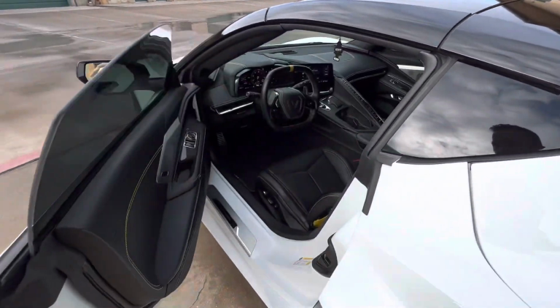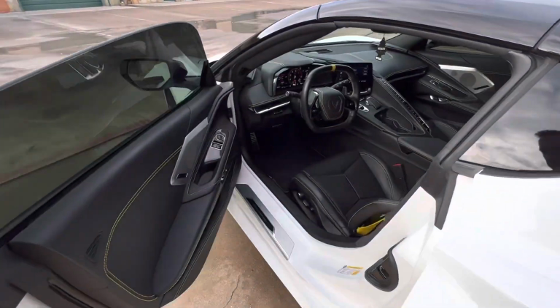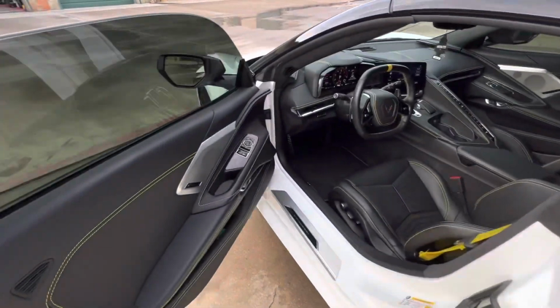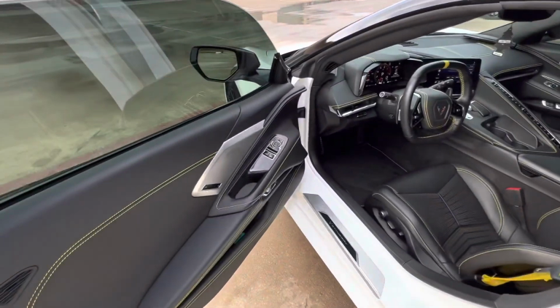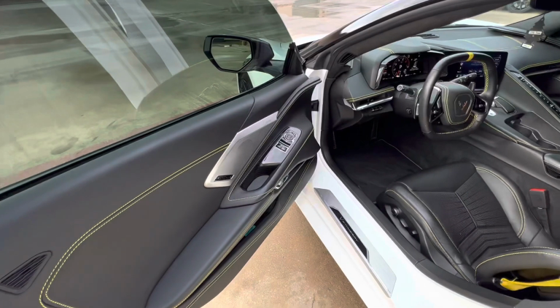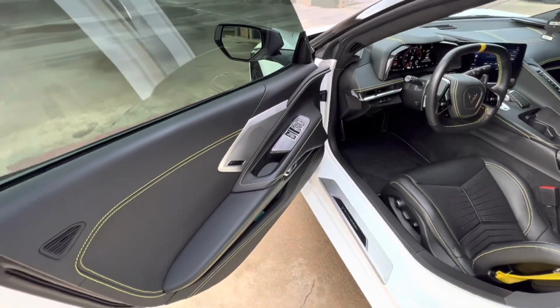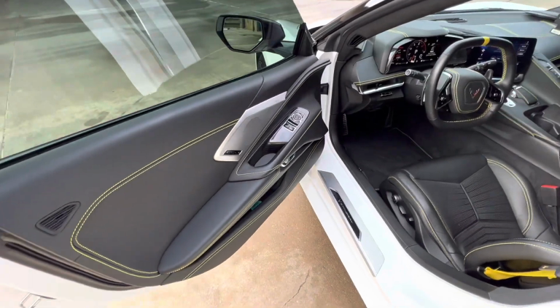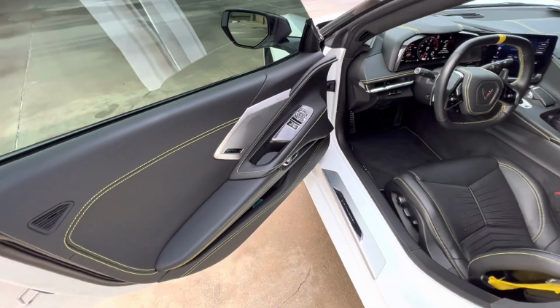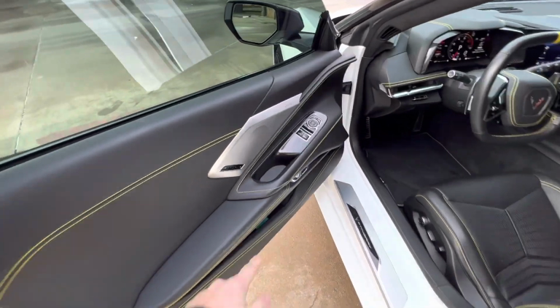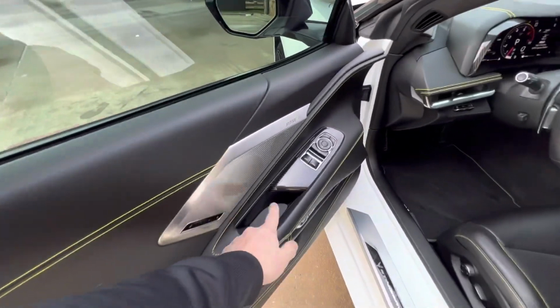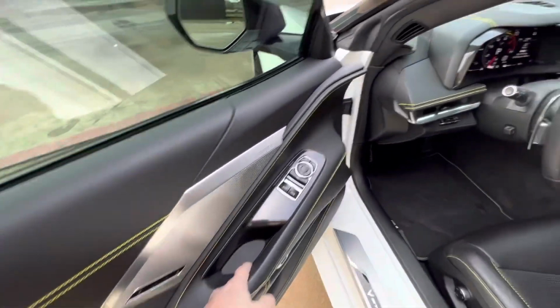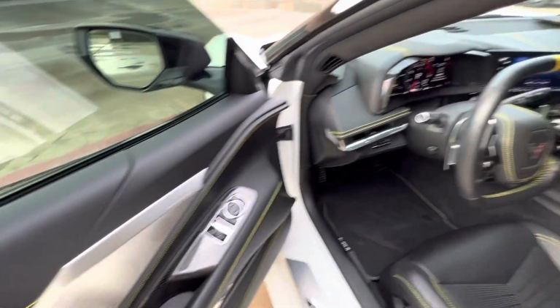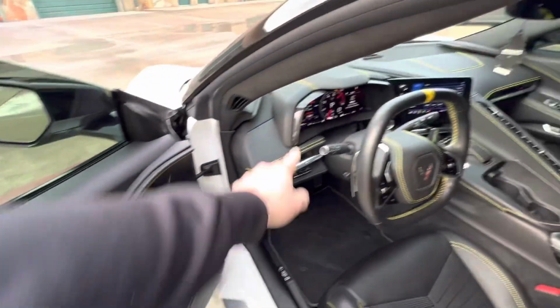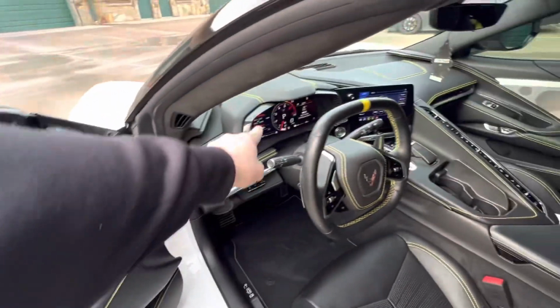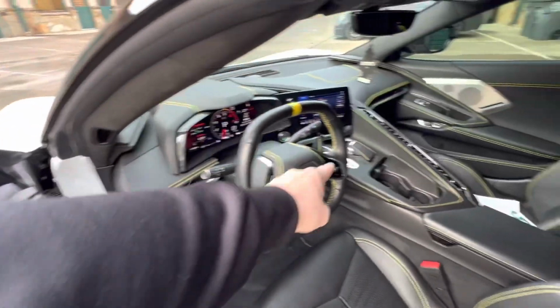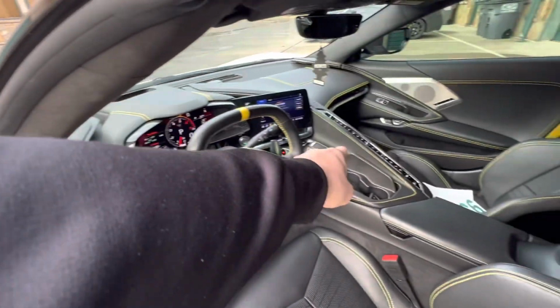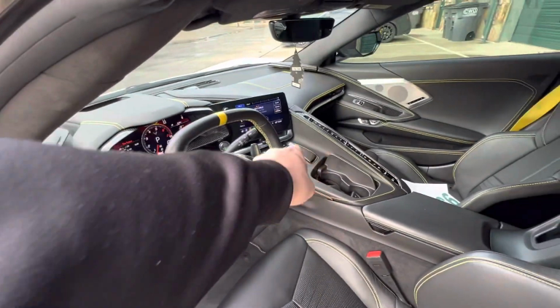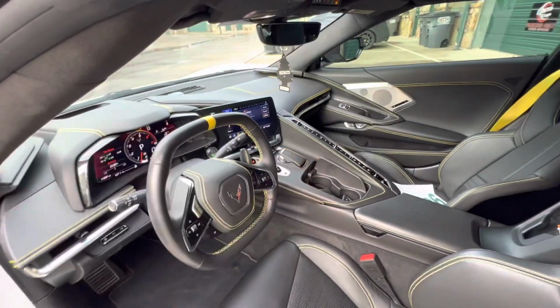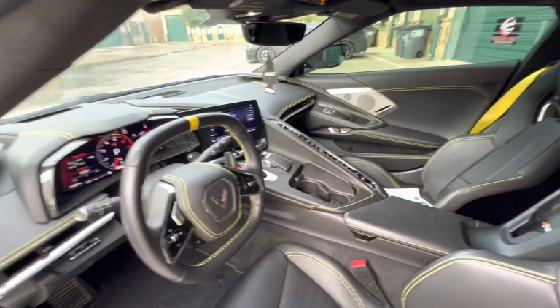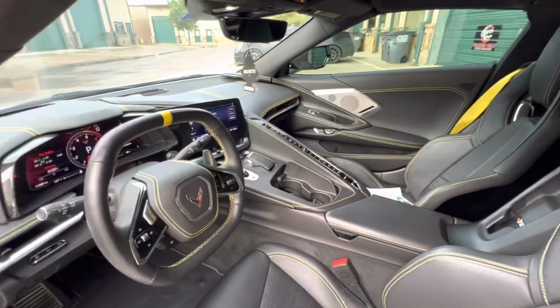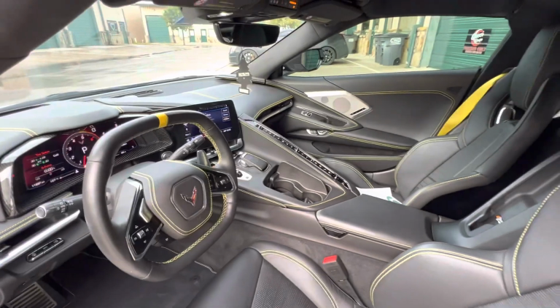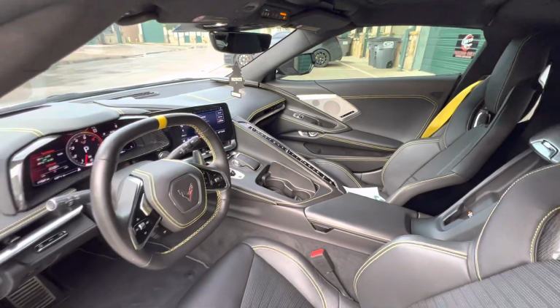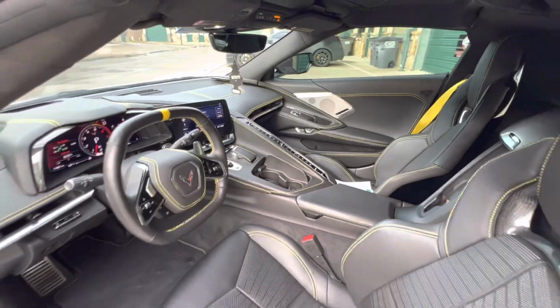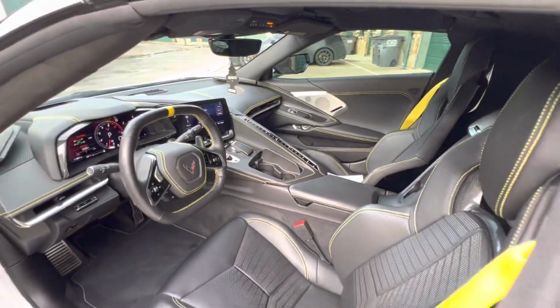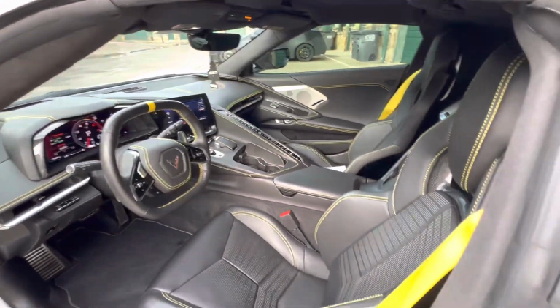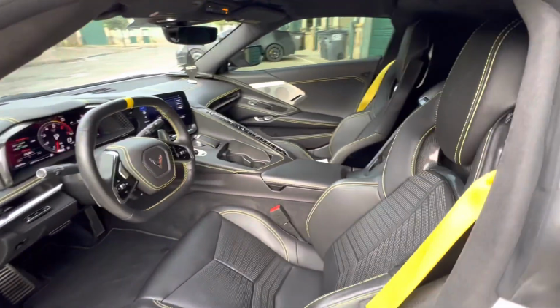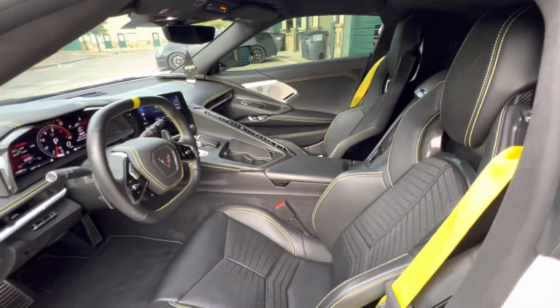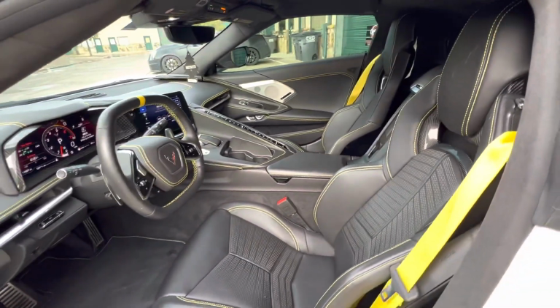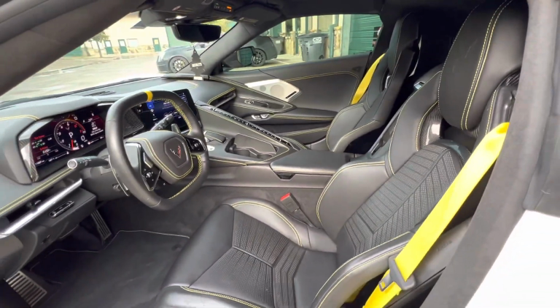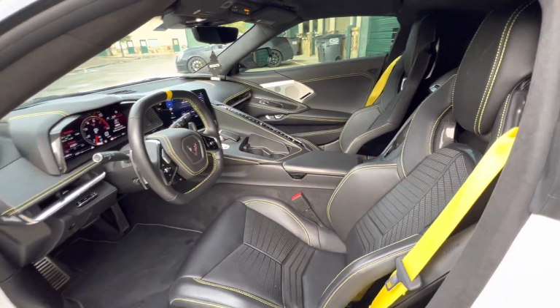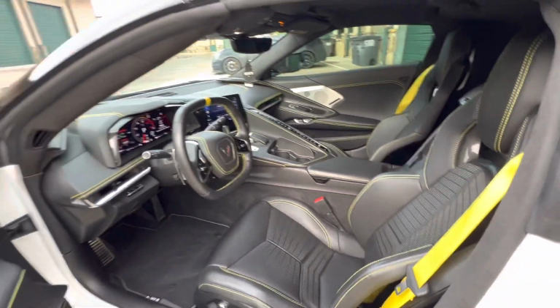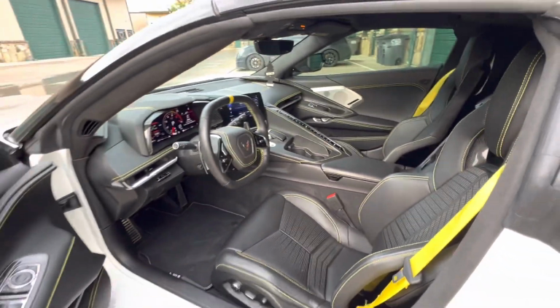Got a nice little carbon fiber package in here — carbon on the center console, and carbon seats.